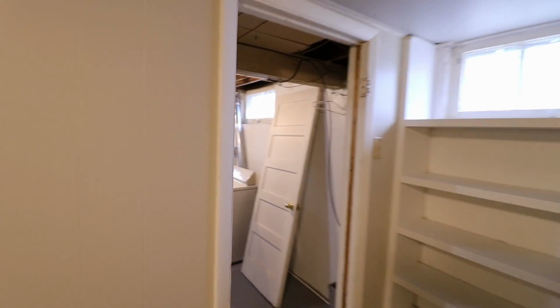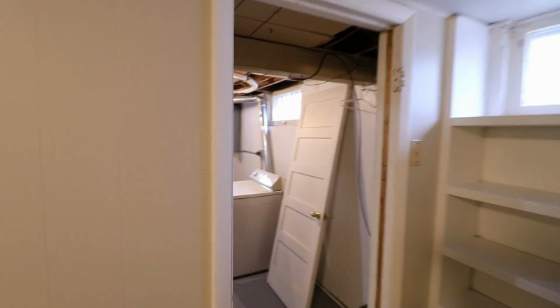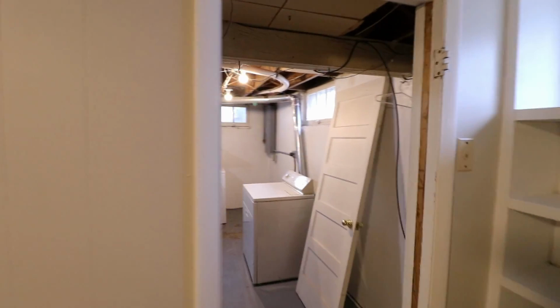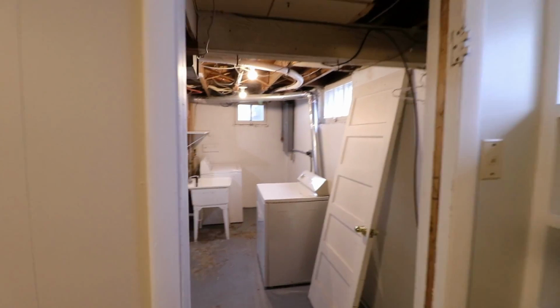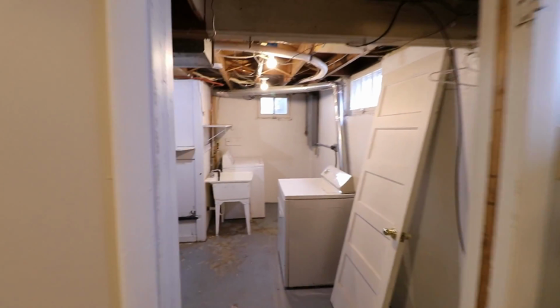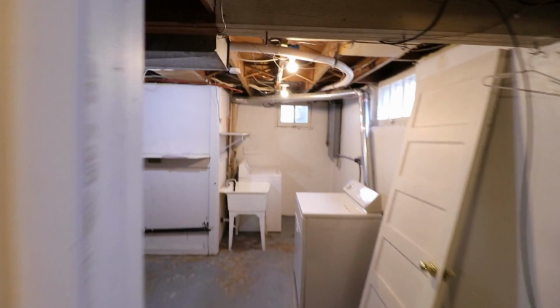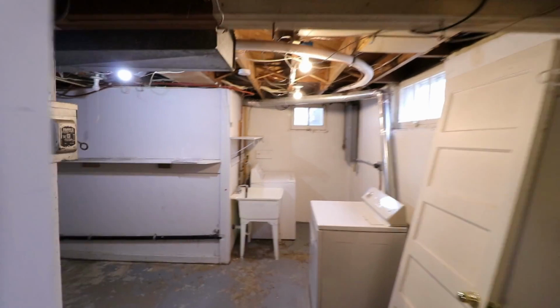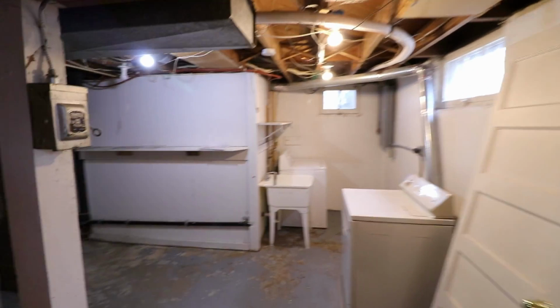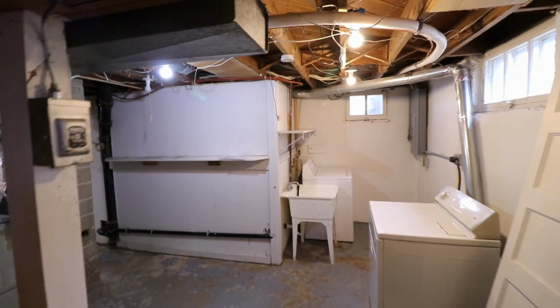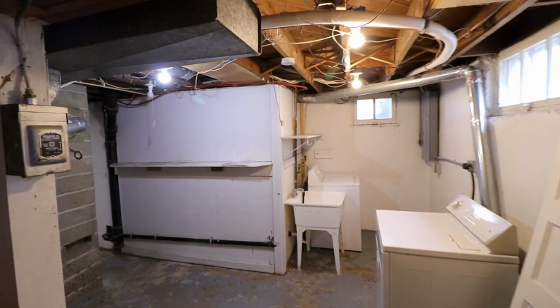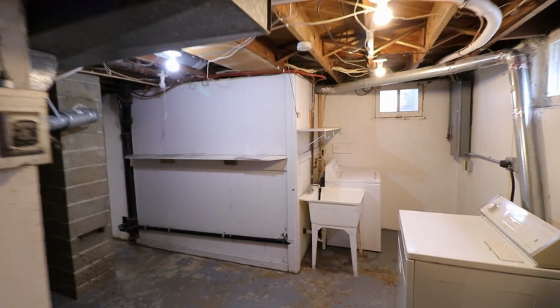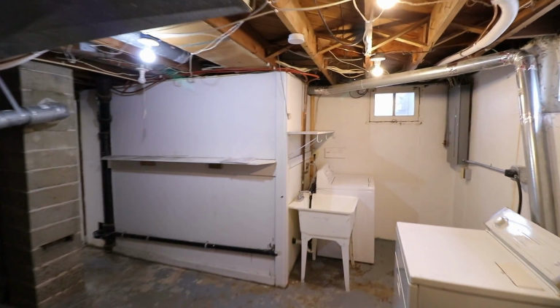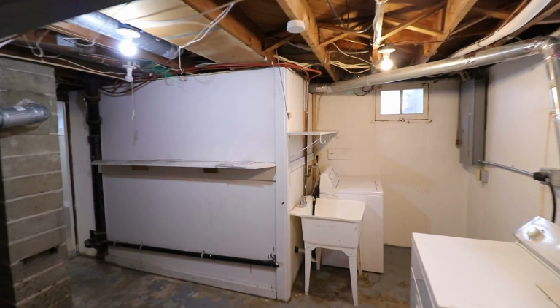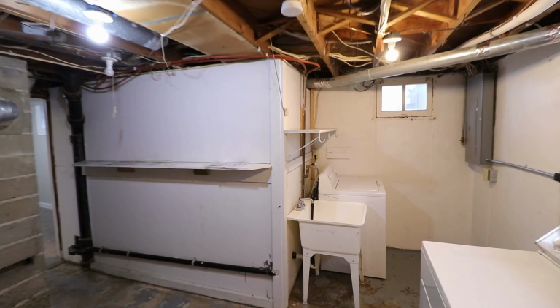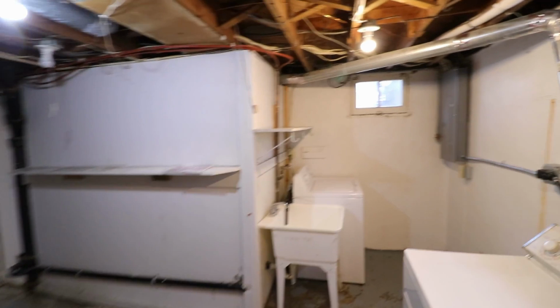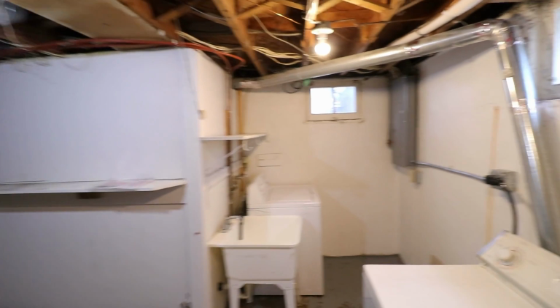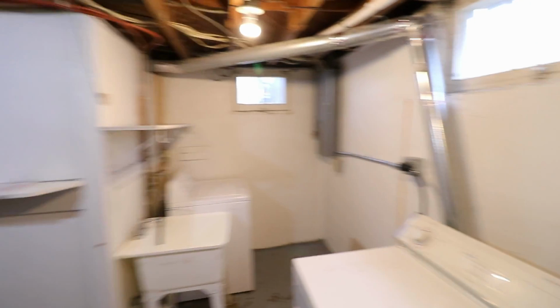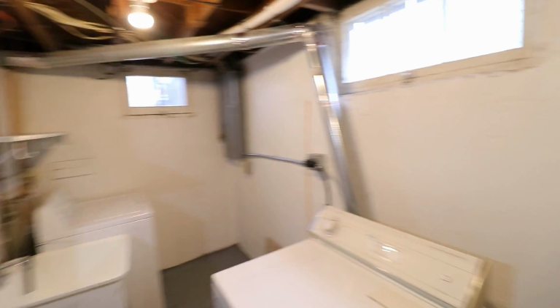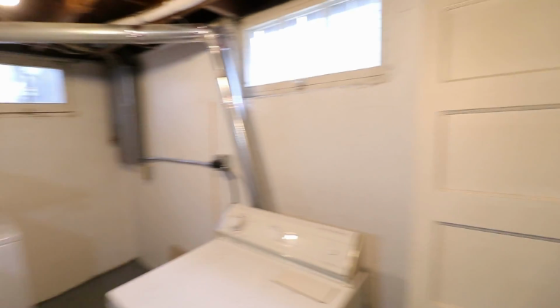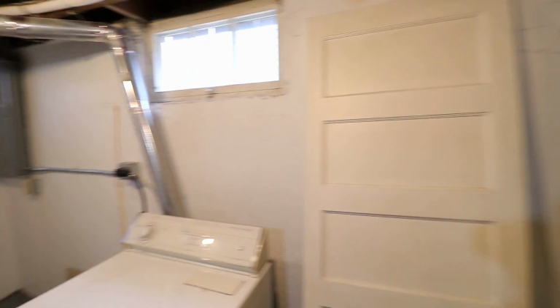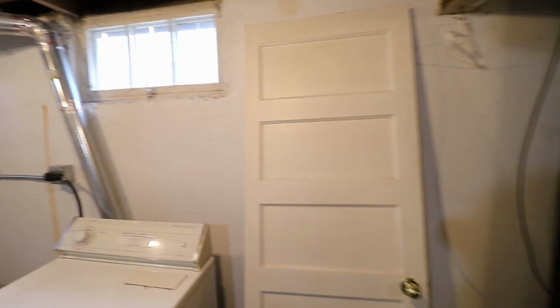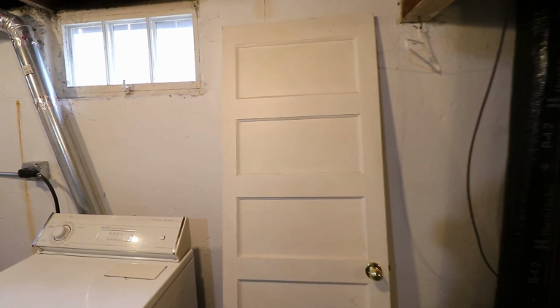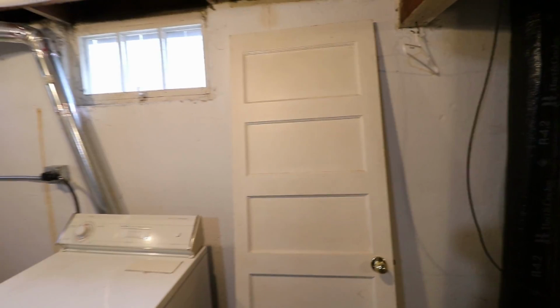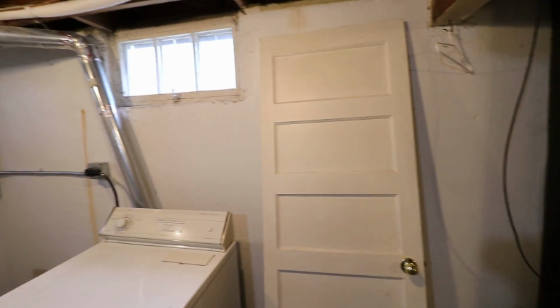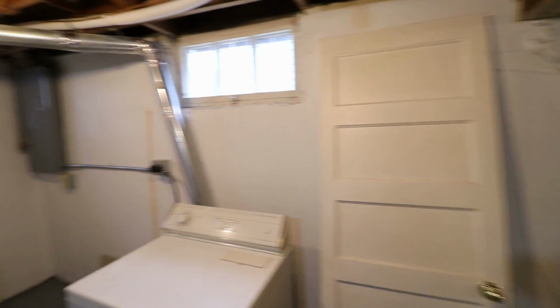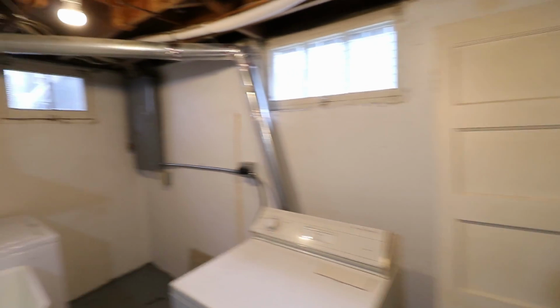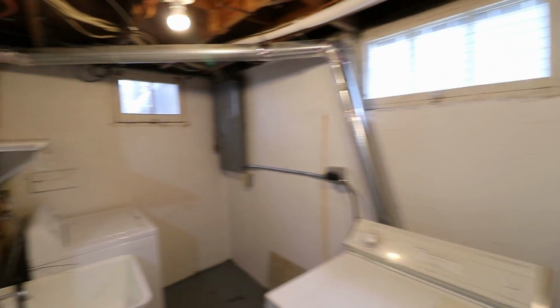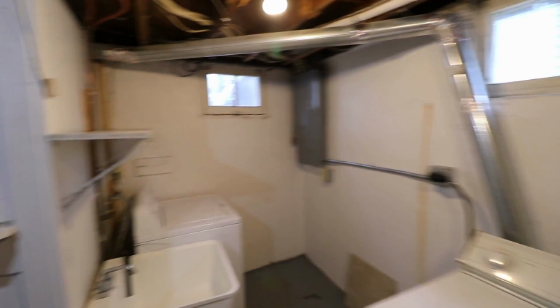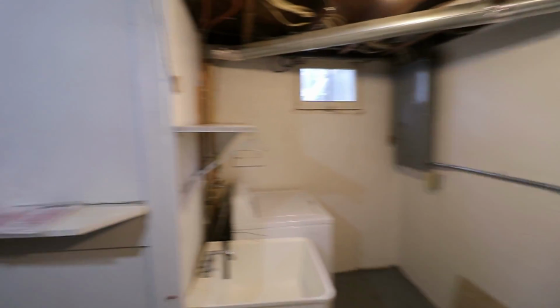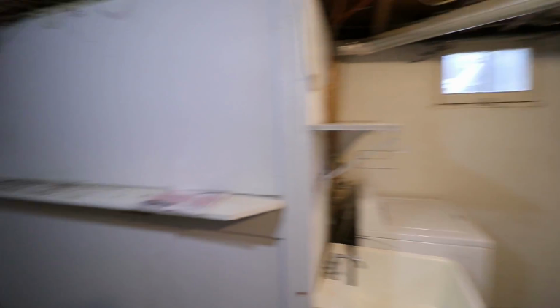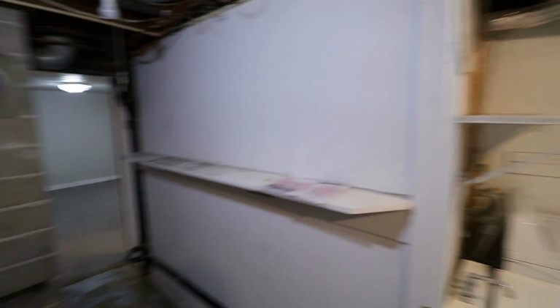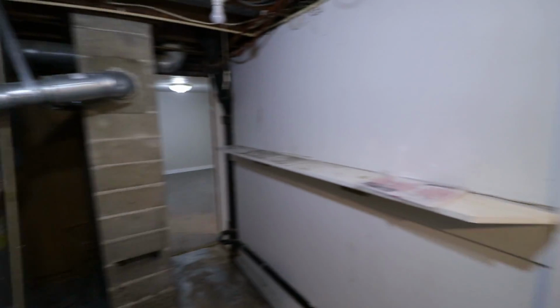Going through here we have the laundry room. I was actually just talking with the owner — he's going to be installing a door here, which will help with some of the soundproofing in this room.